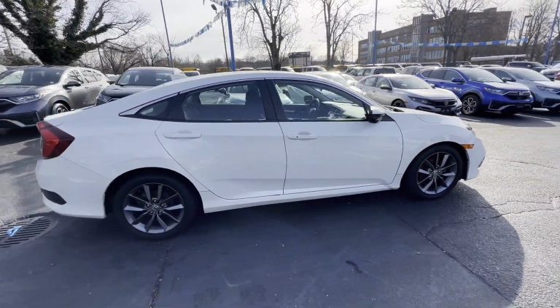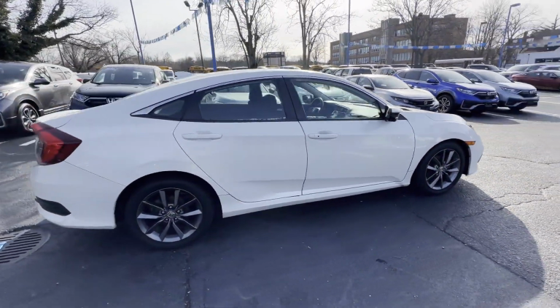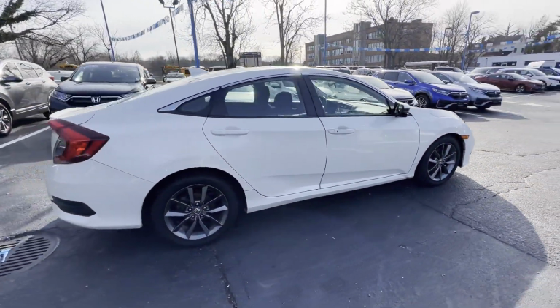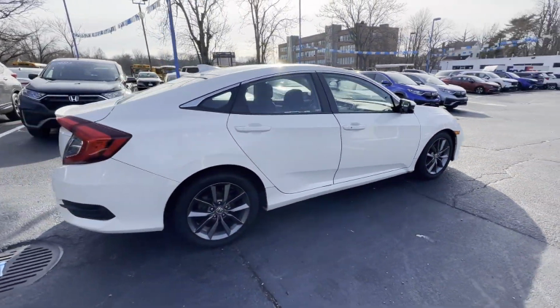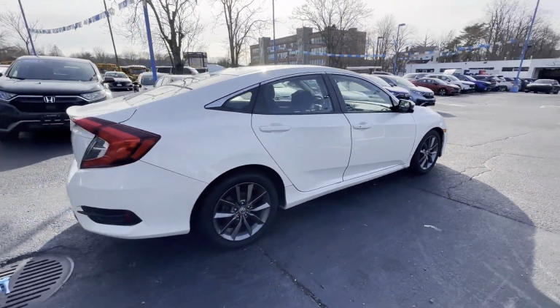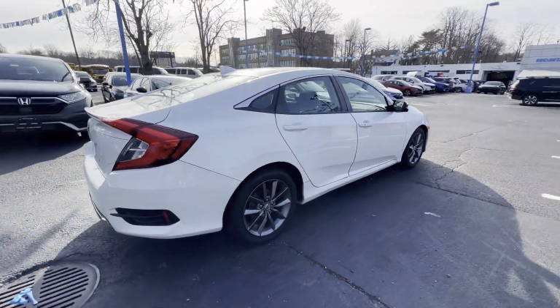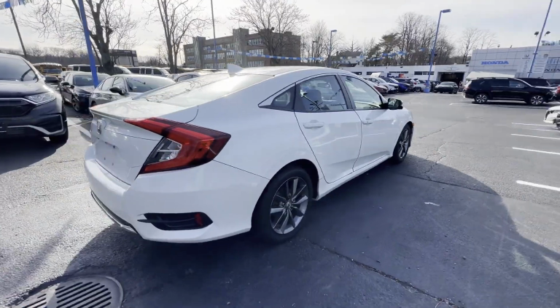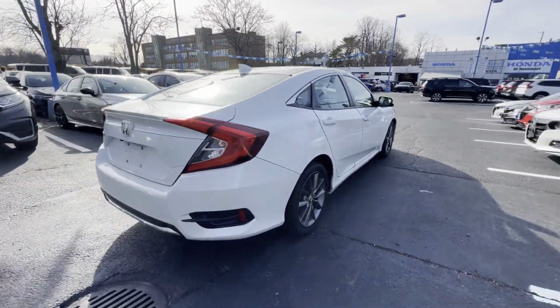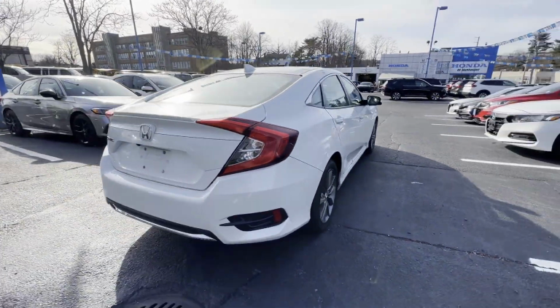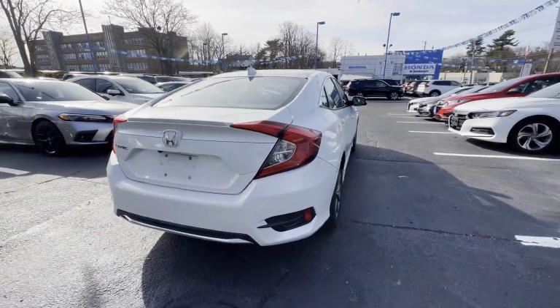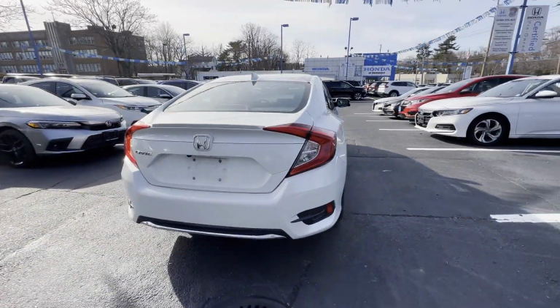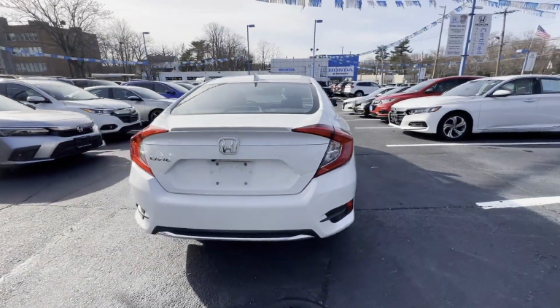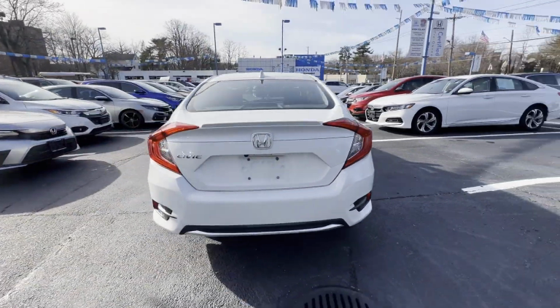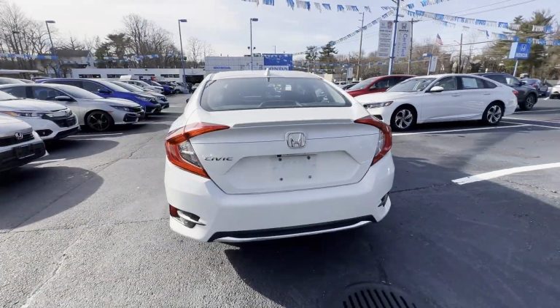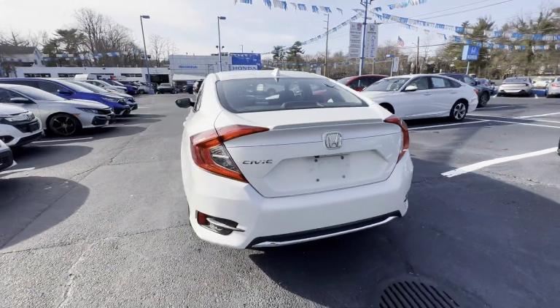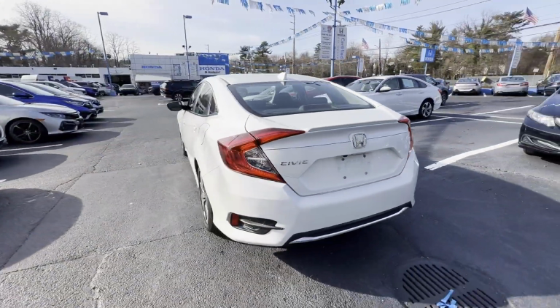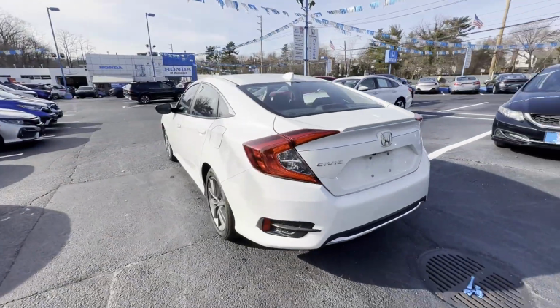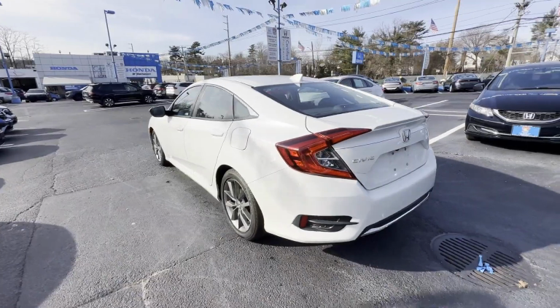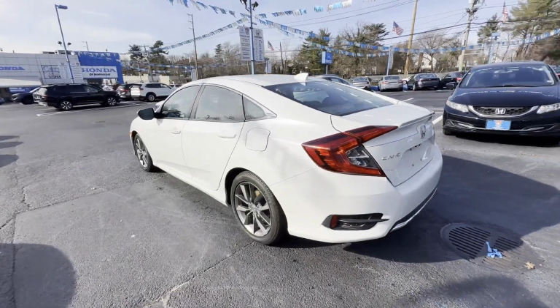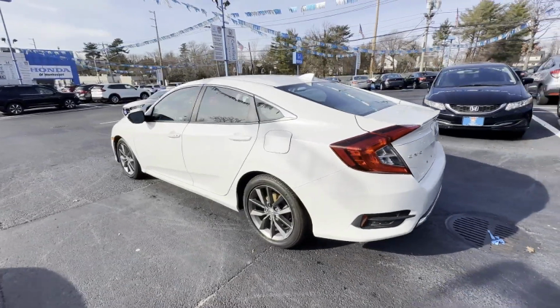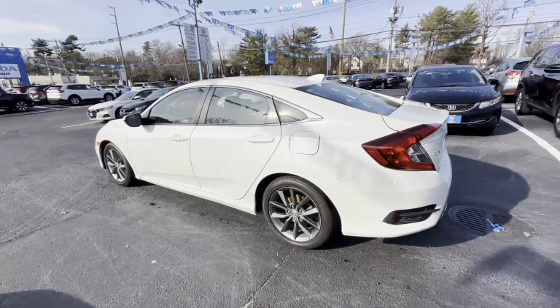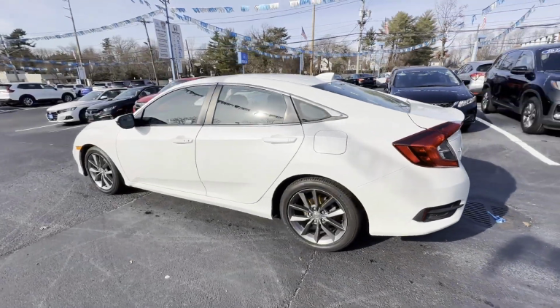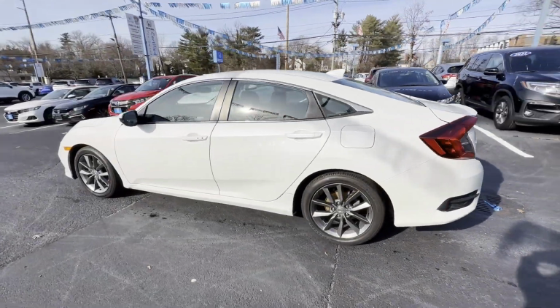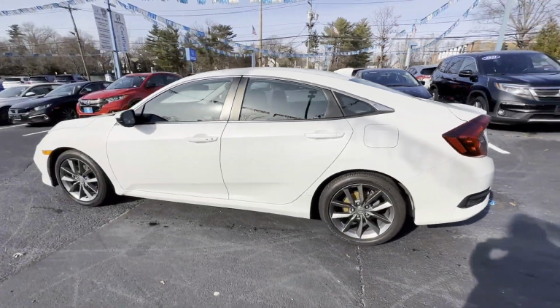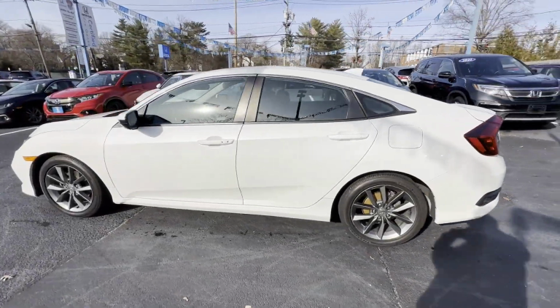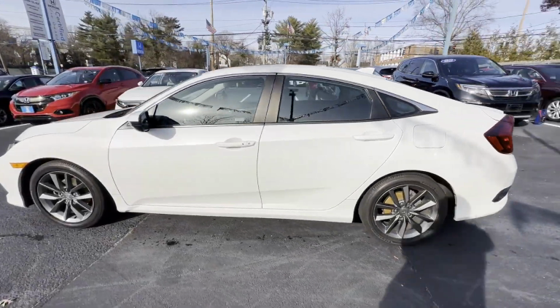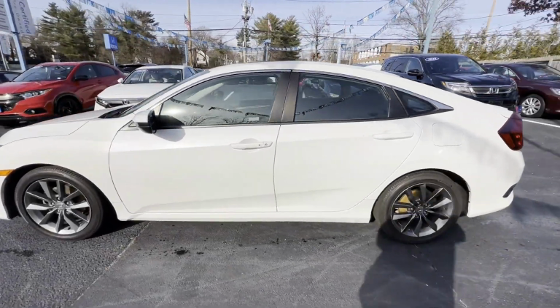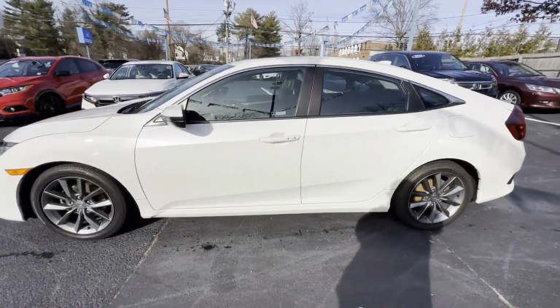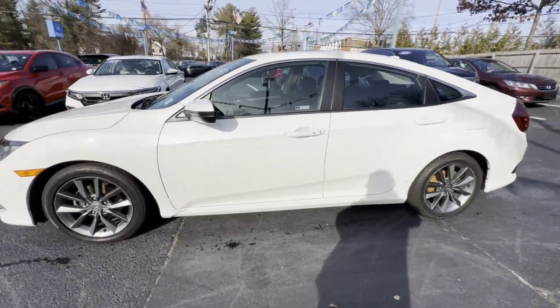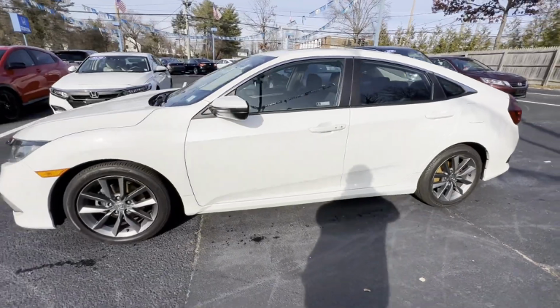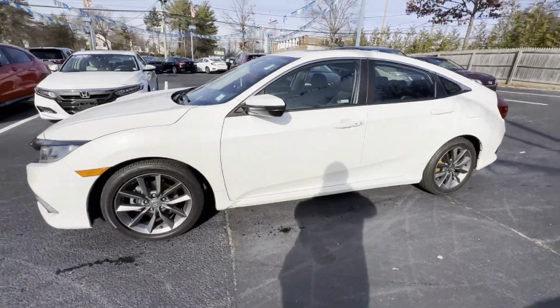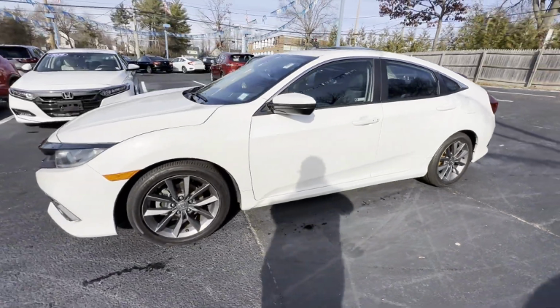If you're looking for extras, look no further than these built-in features: Lane Keeping Assist, Lane Departure Warning, Satellite Radio, Turbocharged Engine, Multi-Zone Air Conditioning, Heated Side View Mirrors.